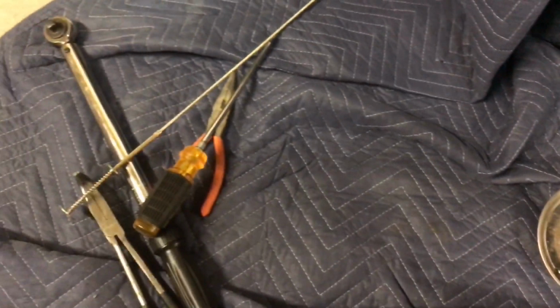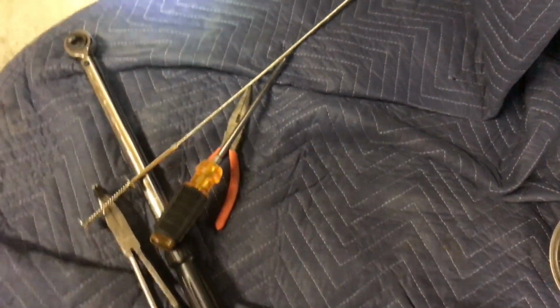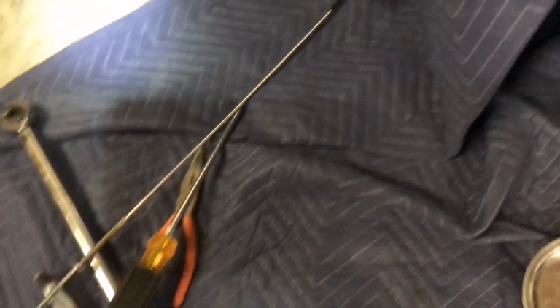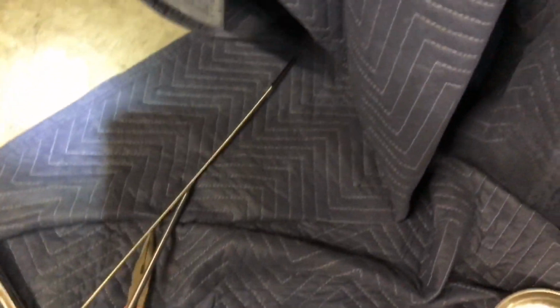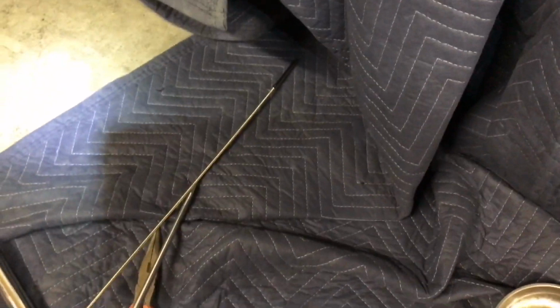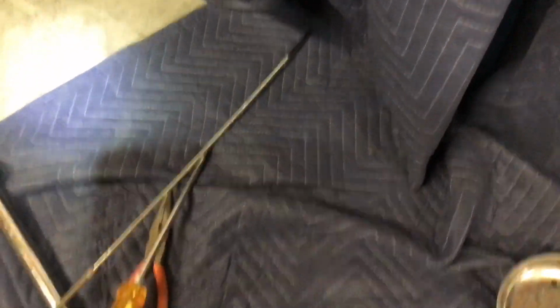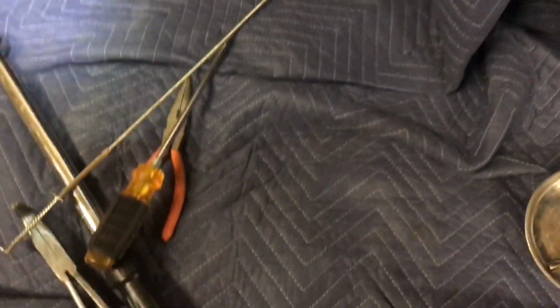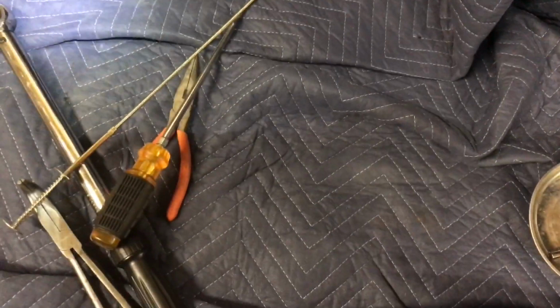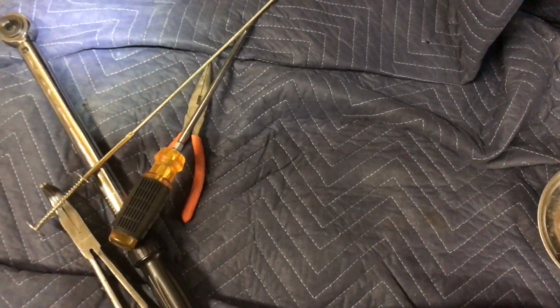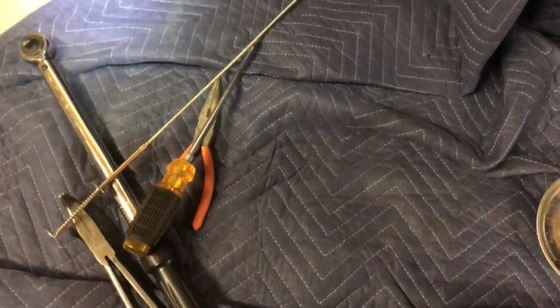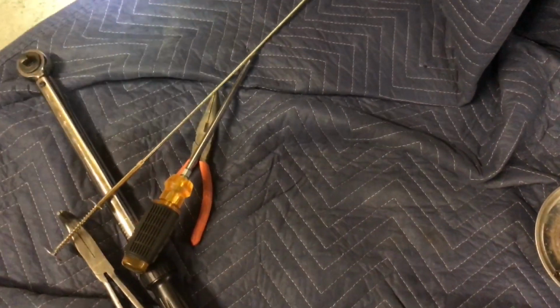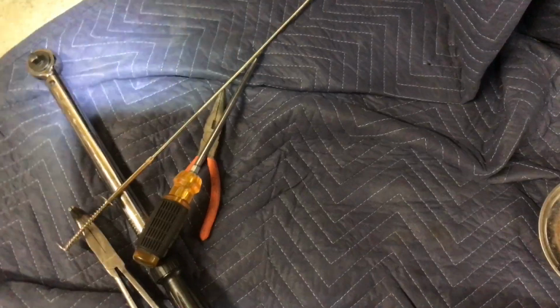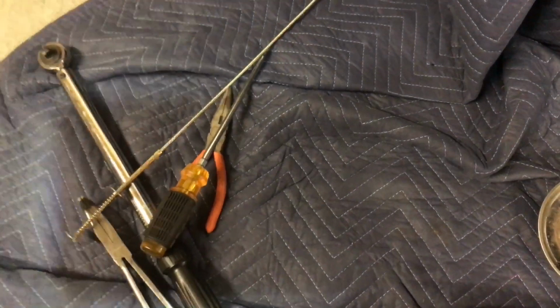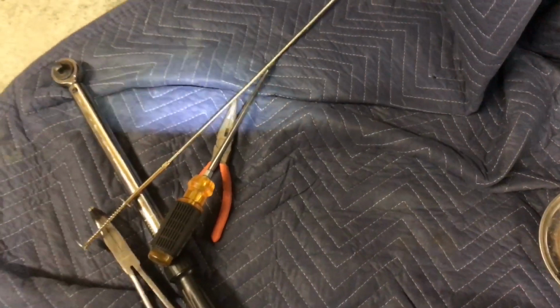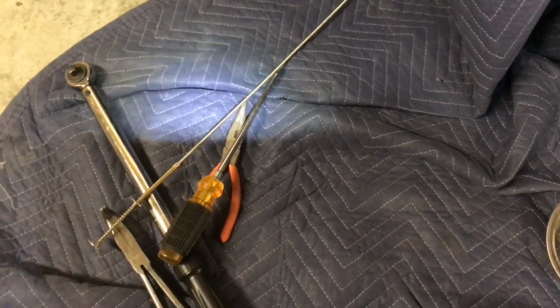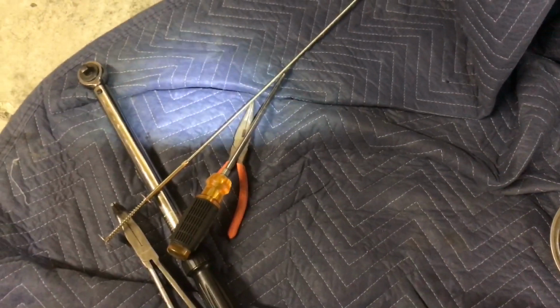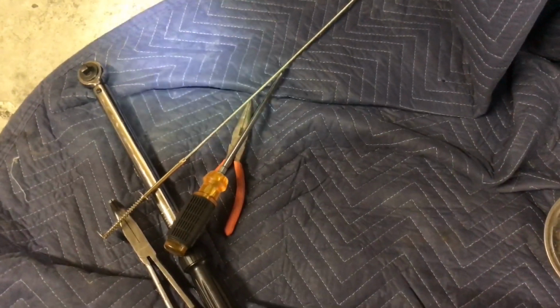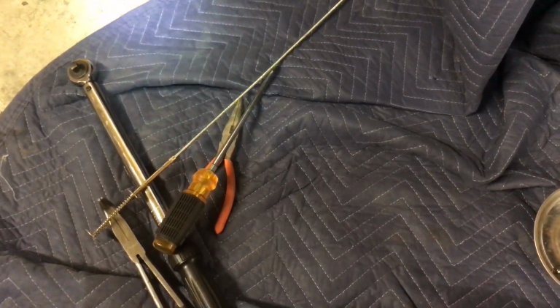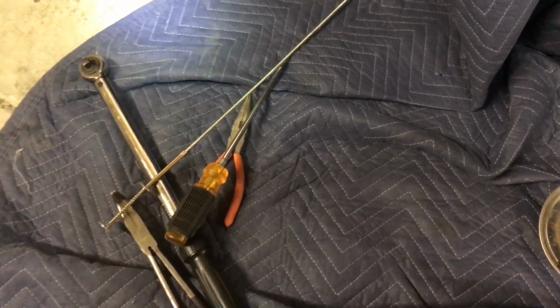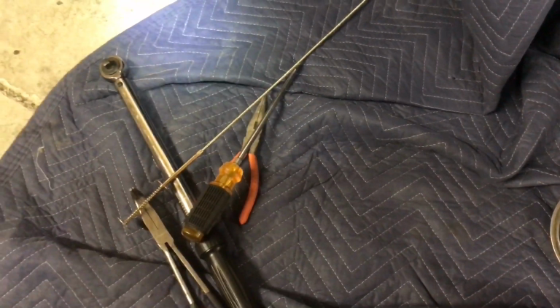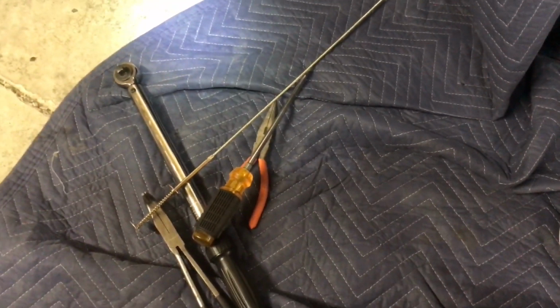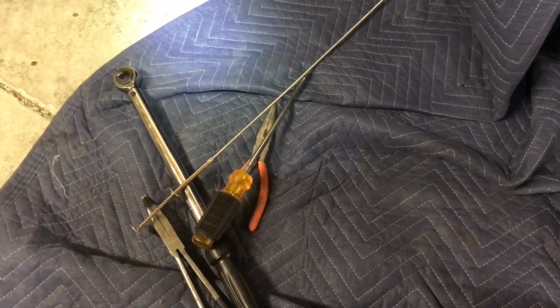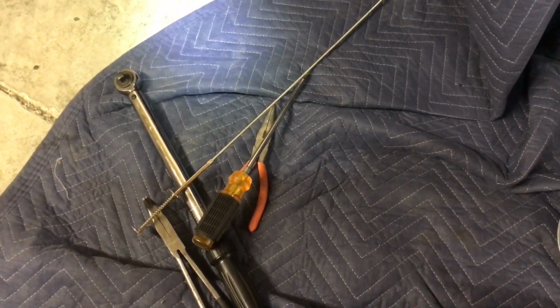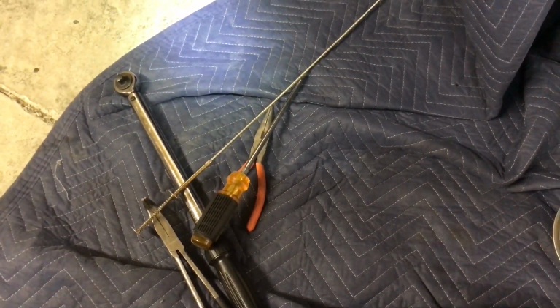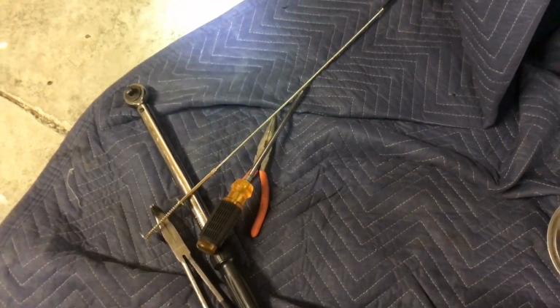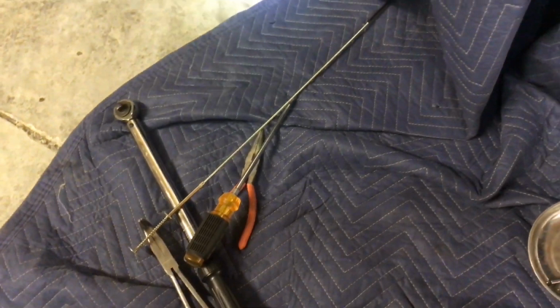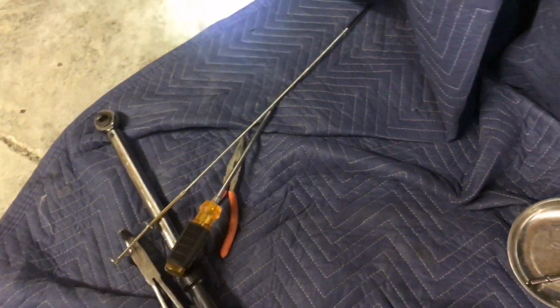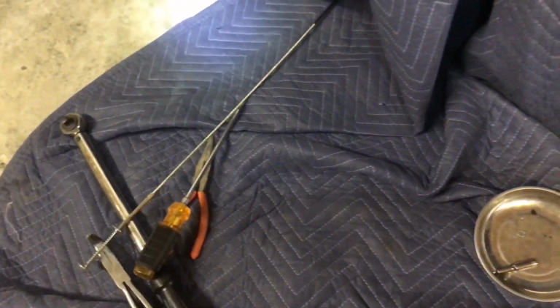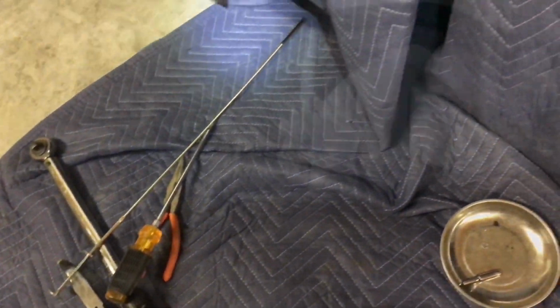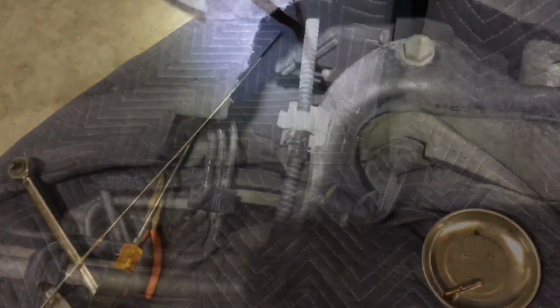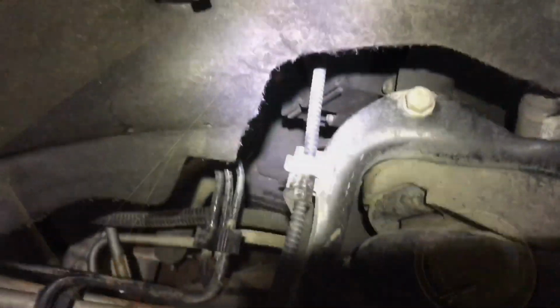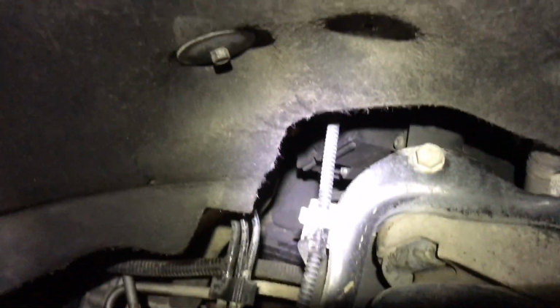I used one extension, an 8mm socket, and a small quarter-inch socket wrench. The little grabber helped to get them out, and the screwdriver ended up working the best to get the boot off. Torqued each one down to 14 foot-pounds. Ready to go — the passenger side is done.